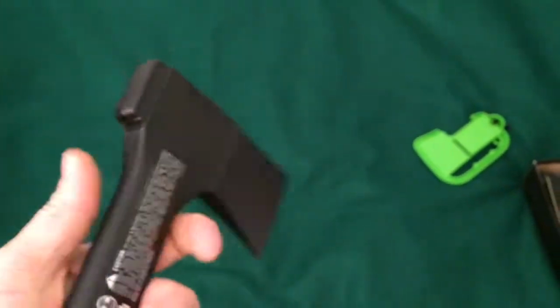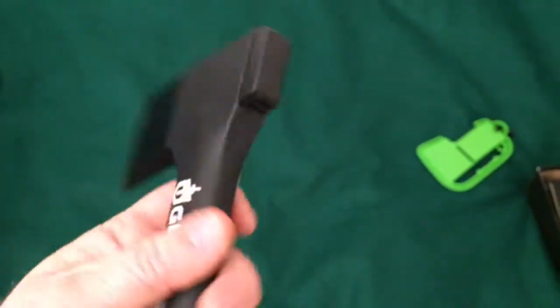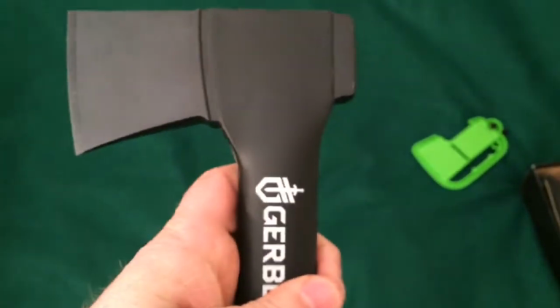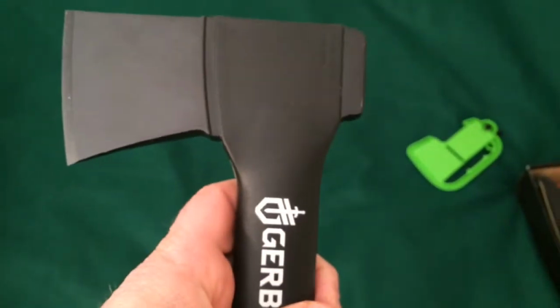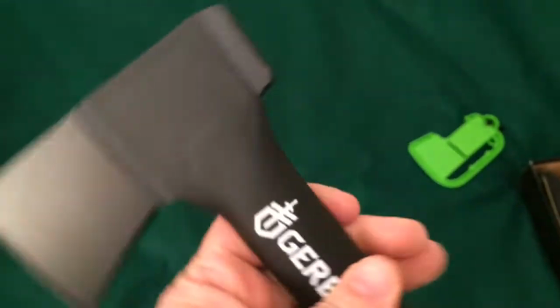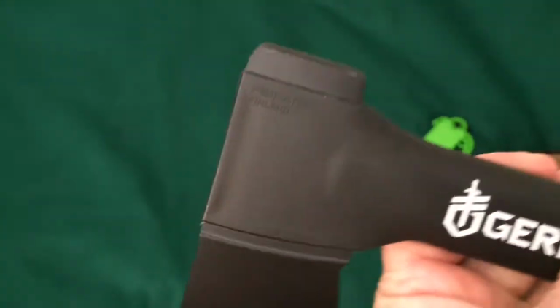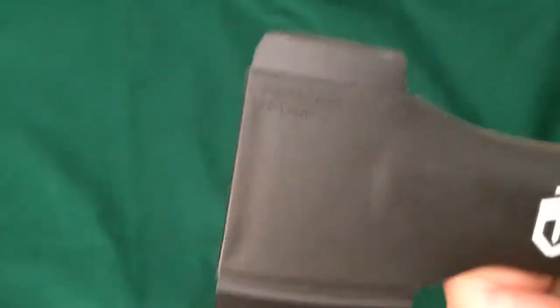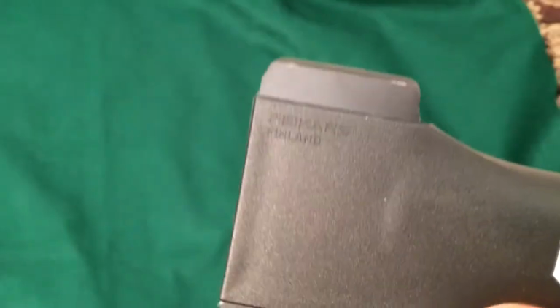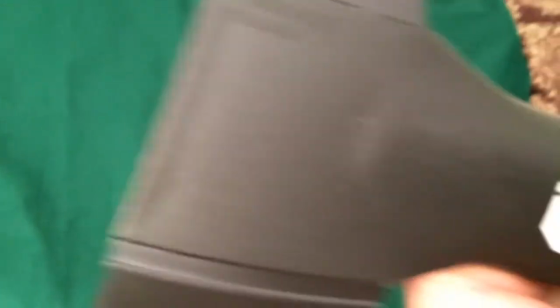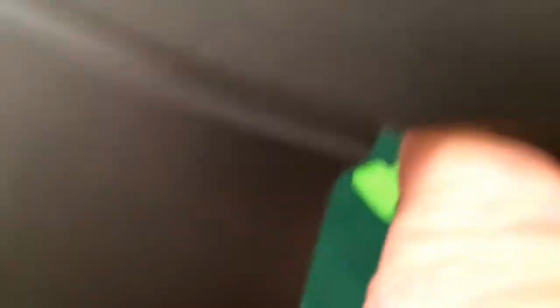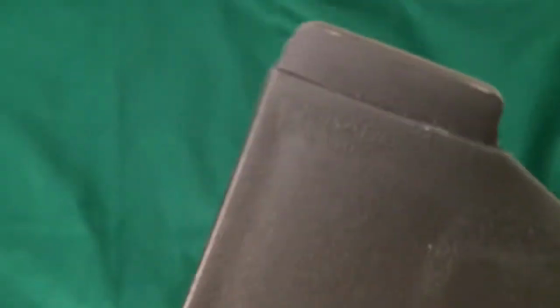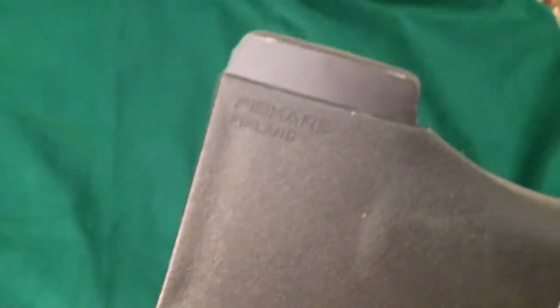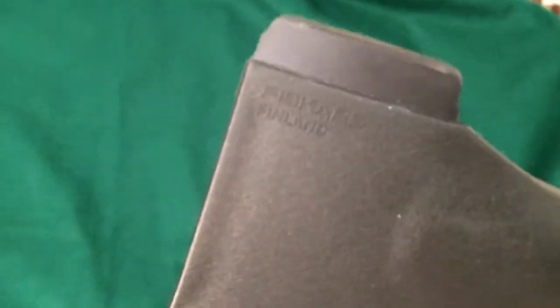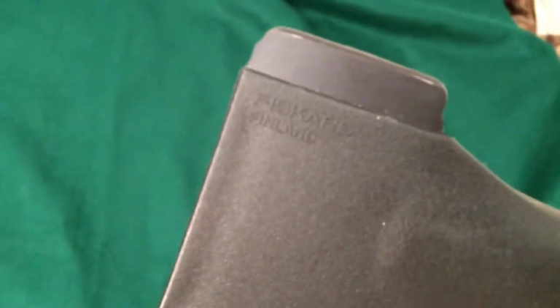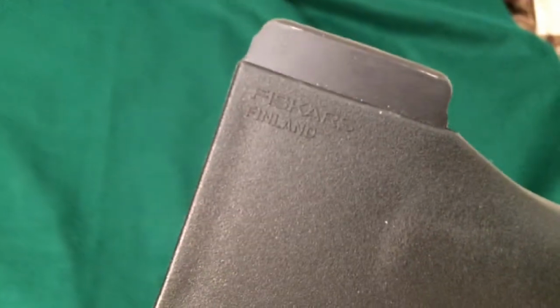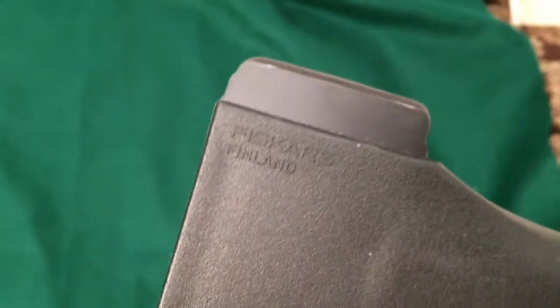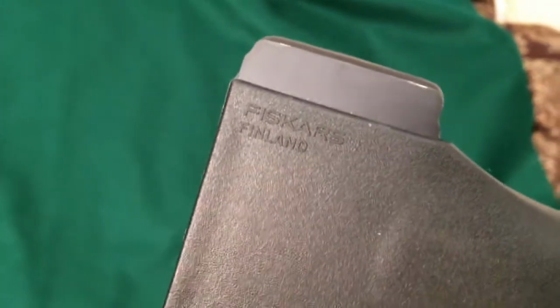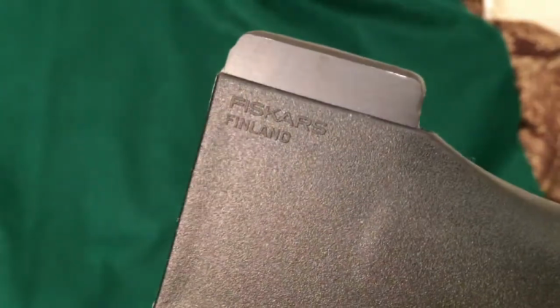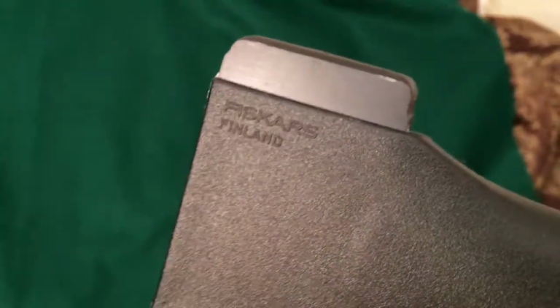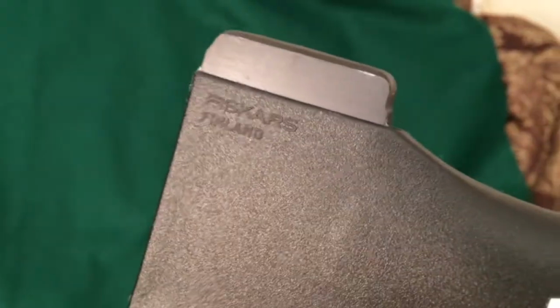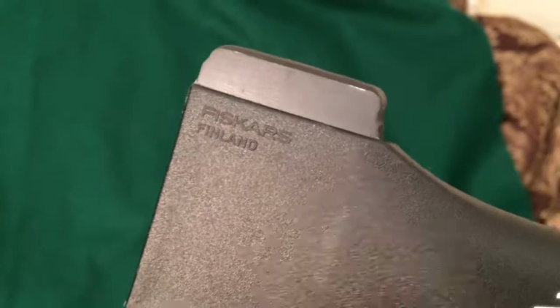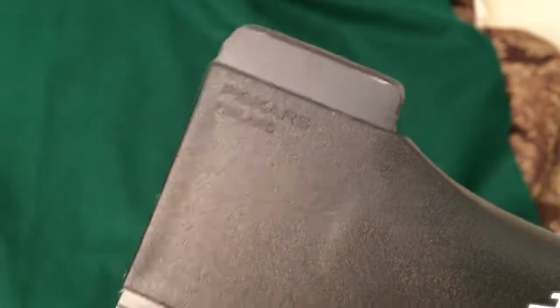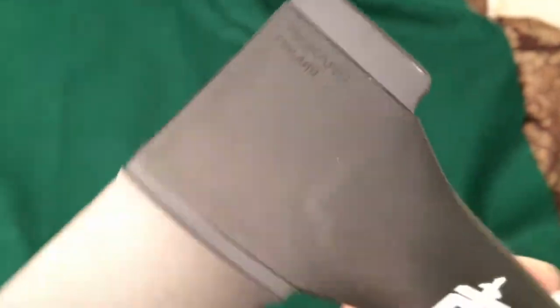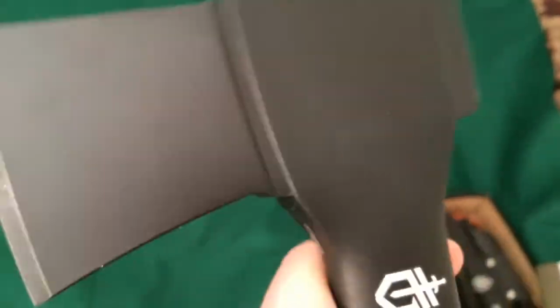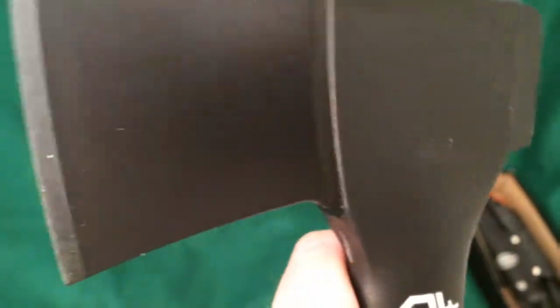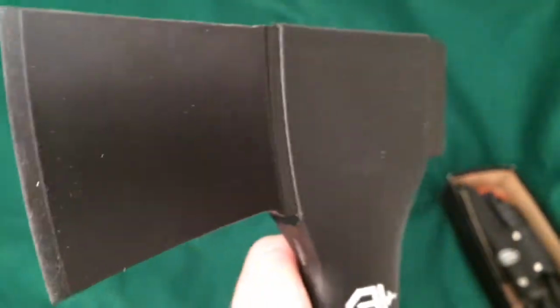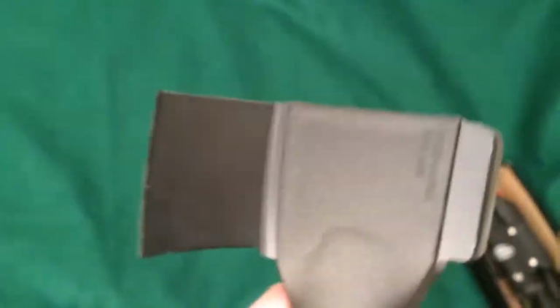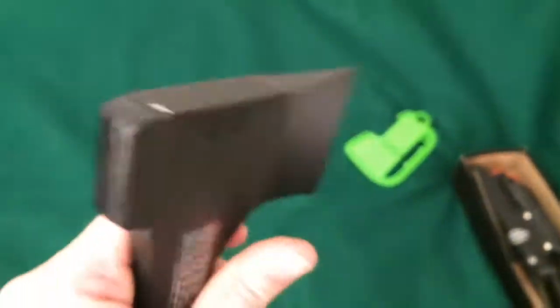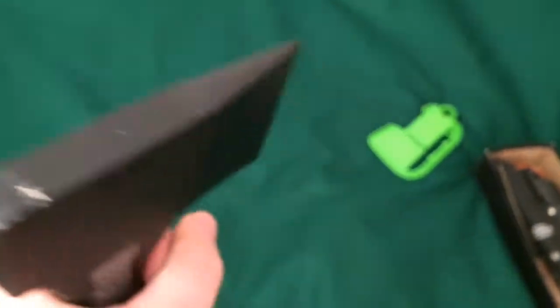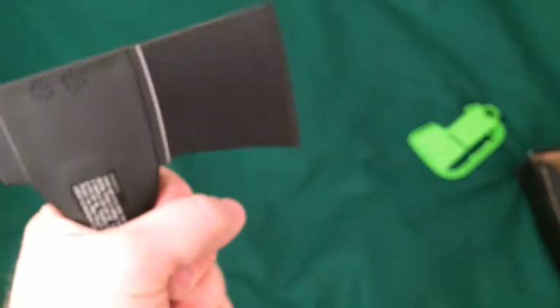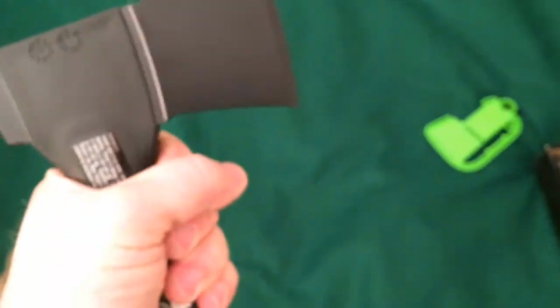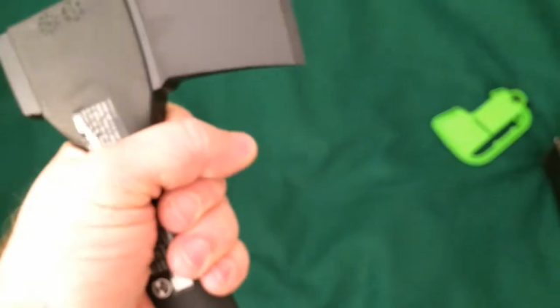These are made by Fiskars of Finland. I guess Gerber bought Fiskars — from what I heard — or they're licensed to sell them, but I think Gerber bought them. These are still made in Finland.